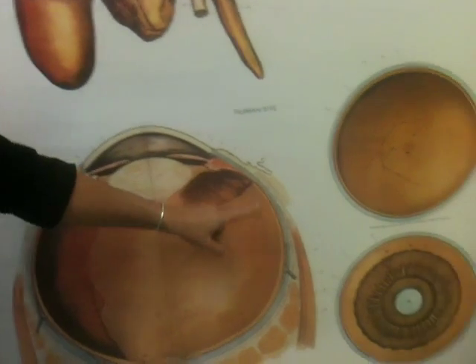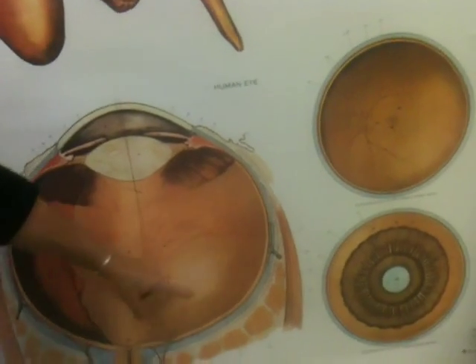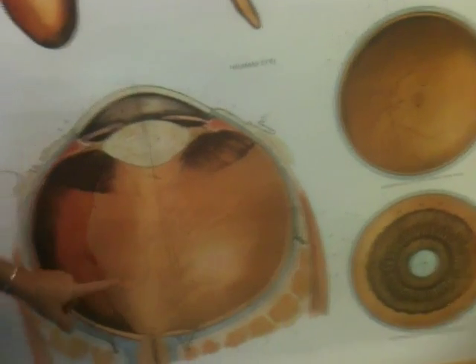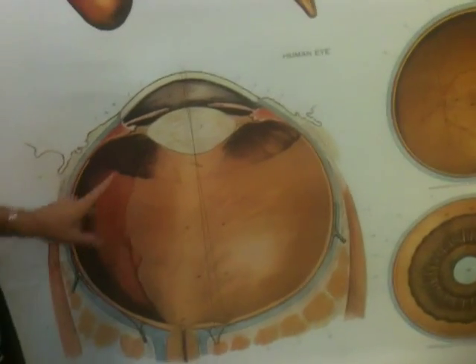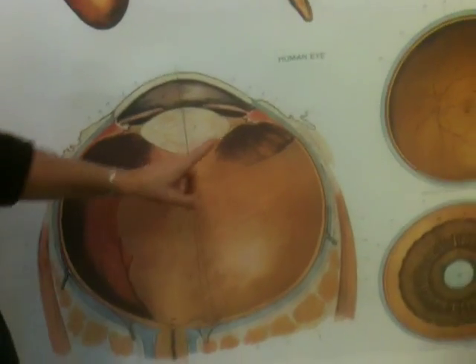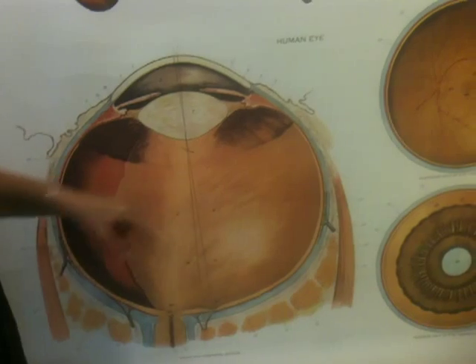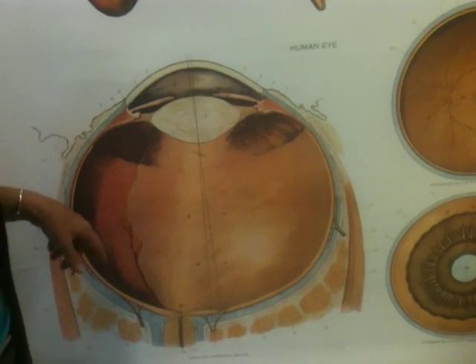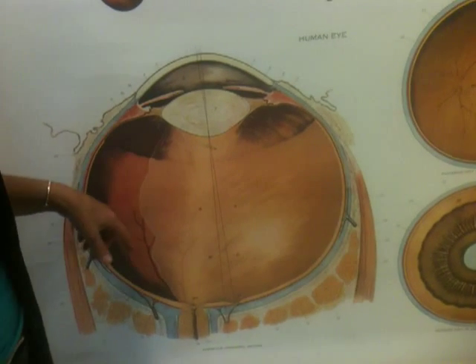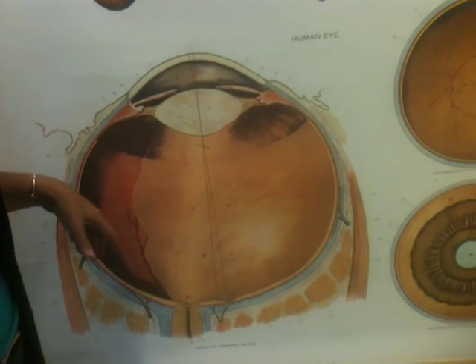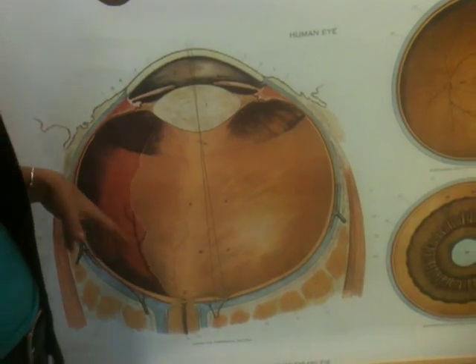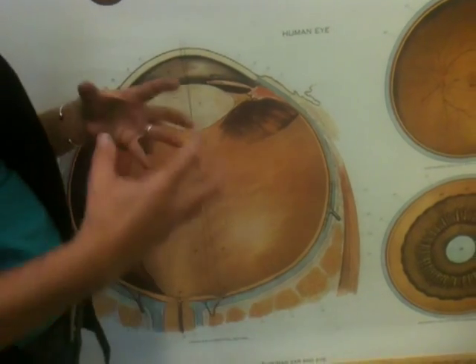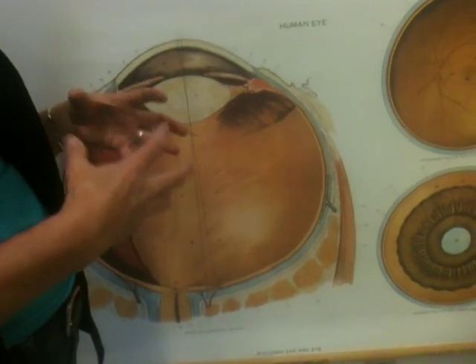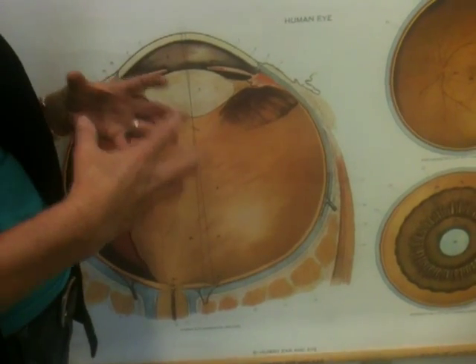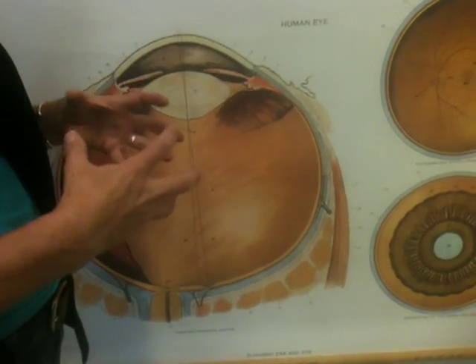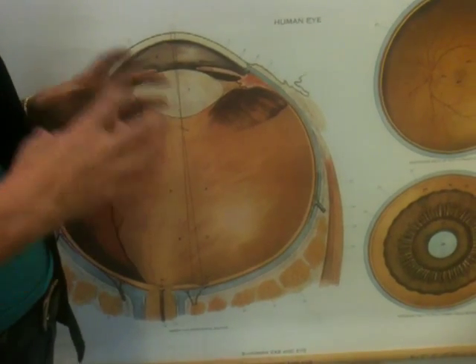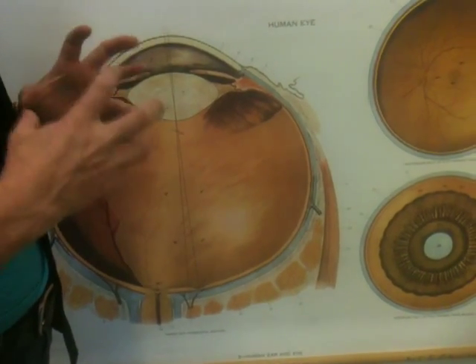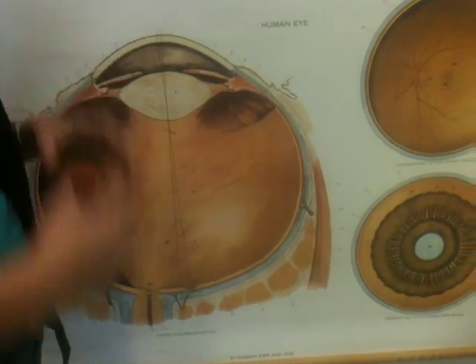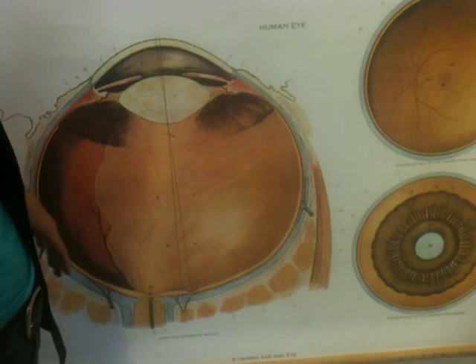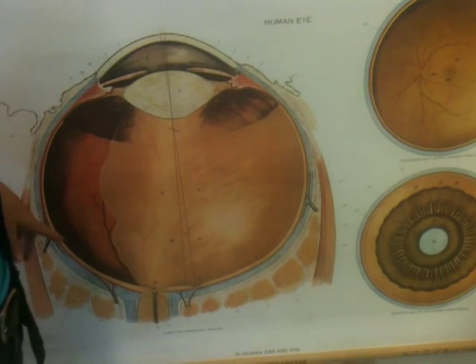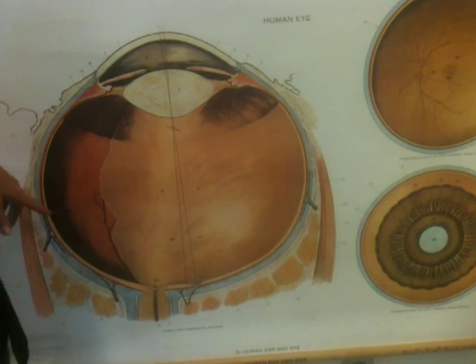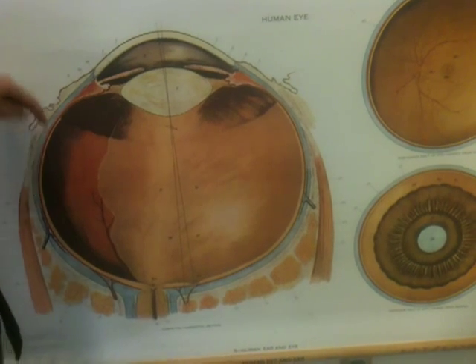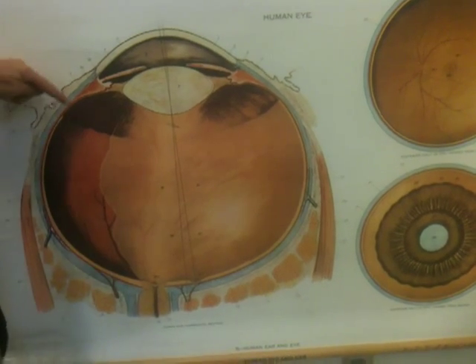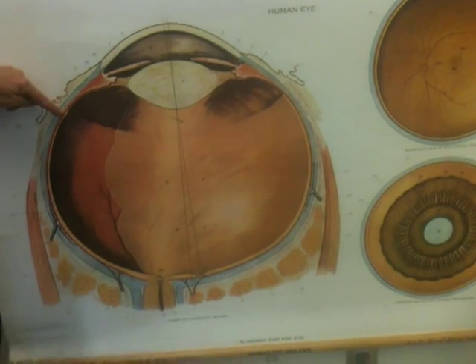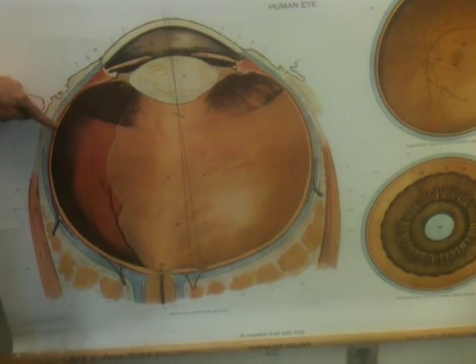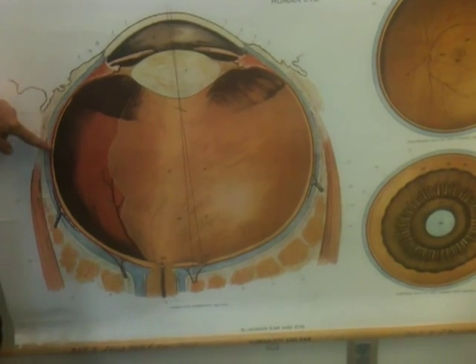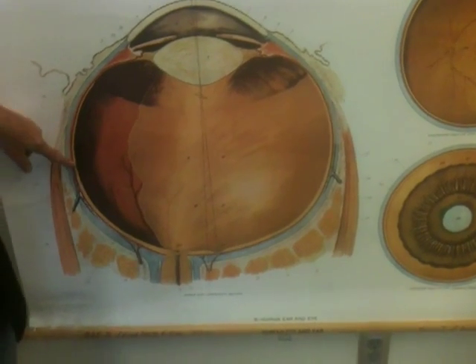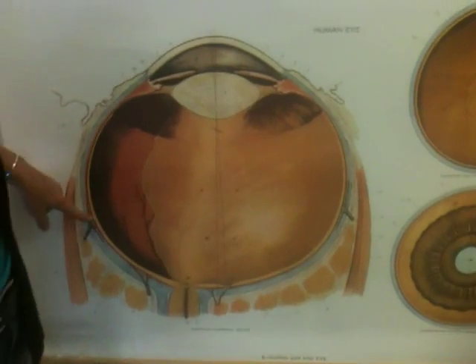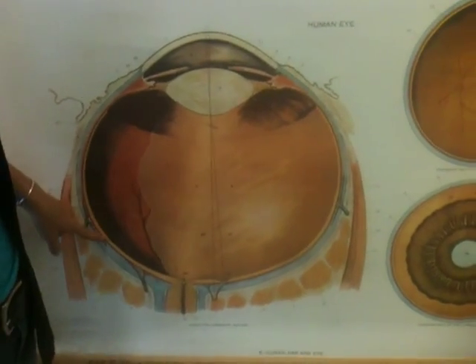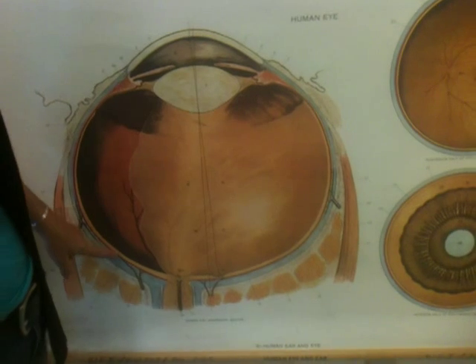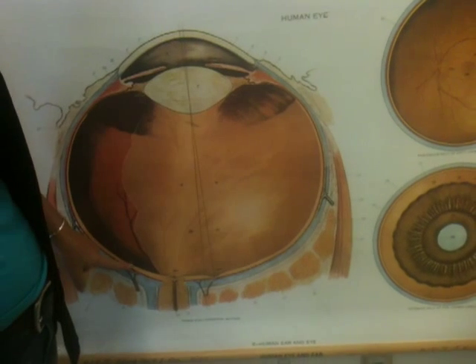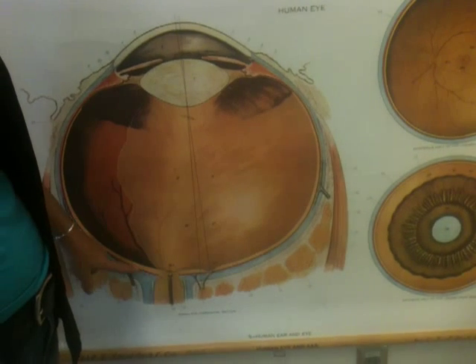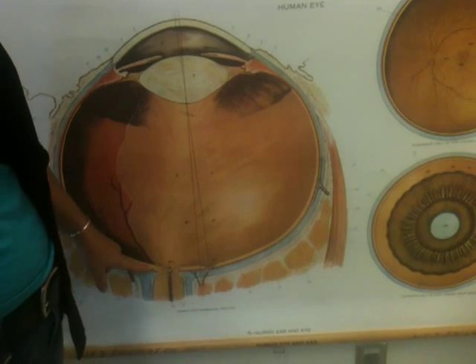Behind the lens, you have the vitreous body or vitreous humor, which is a gel-like blob that gives the shape of the eyeball. And then the last layer is the retina, this orange layer here, where the rods and cones are.